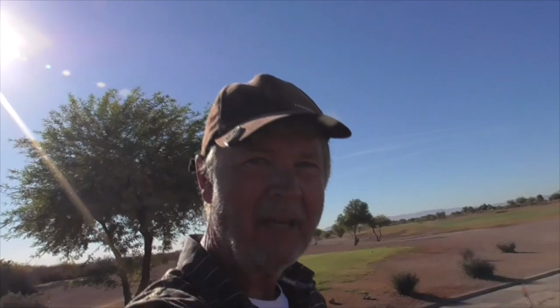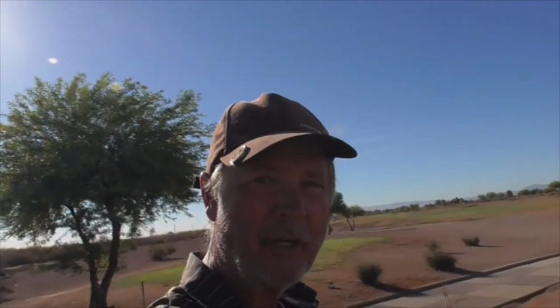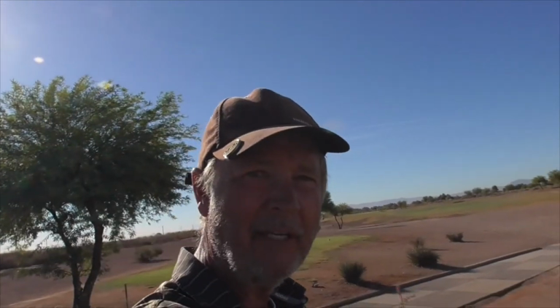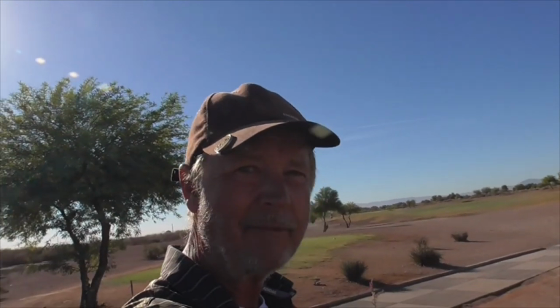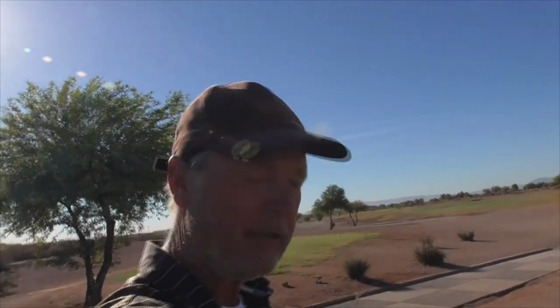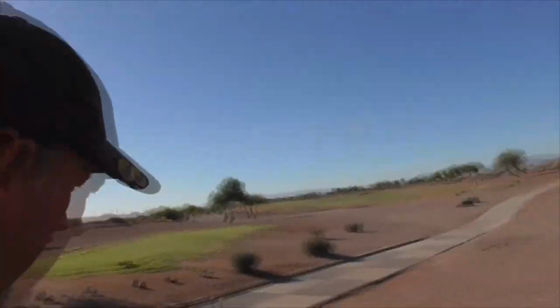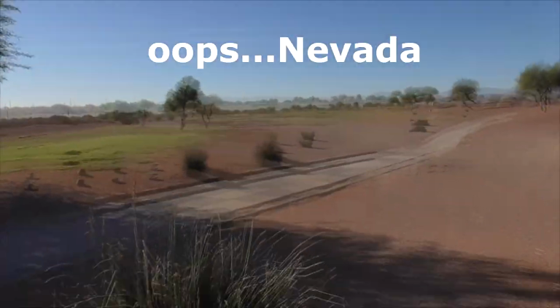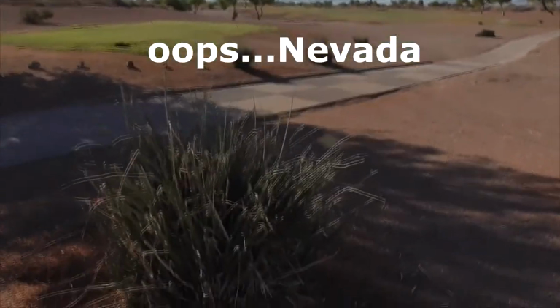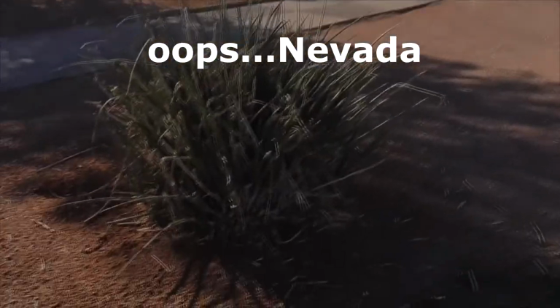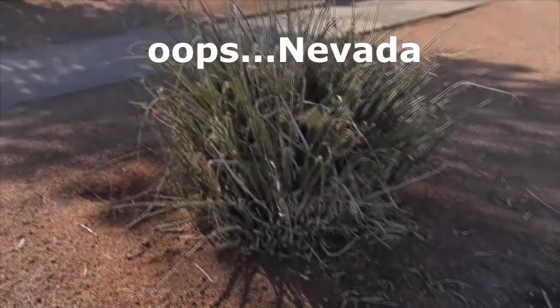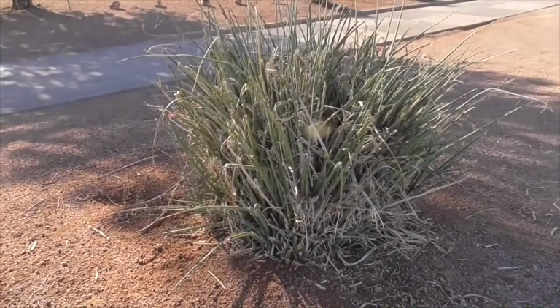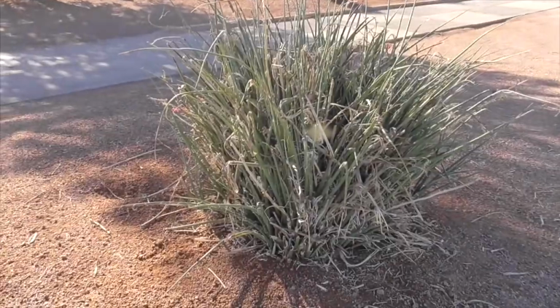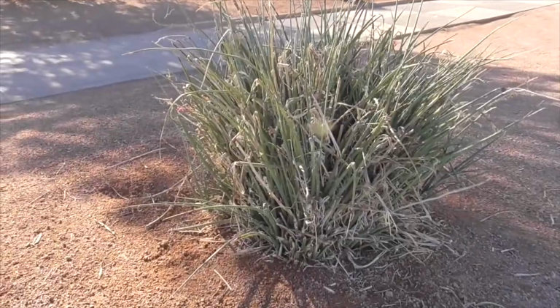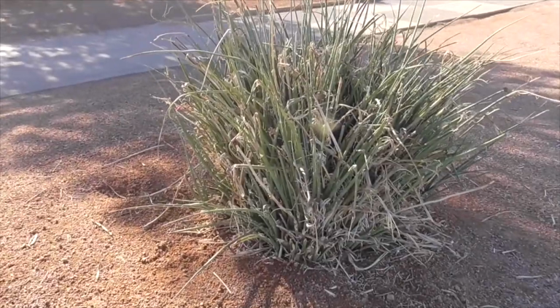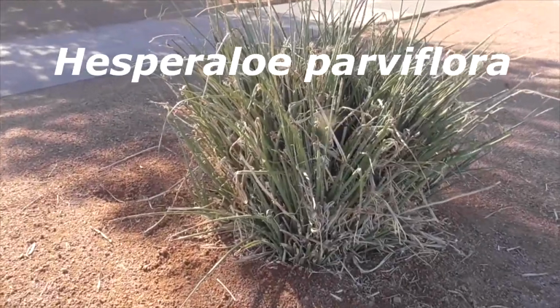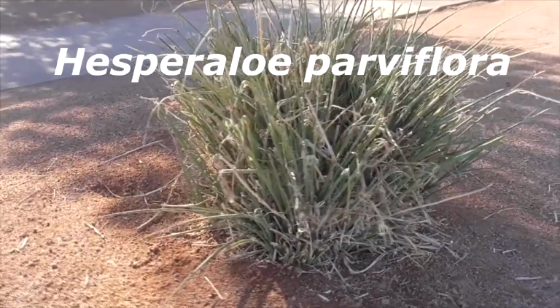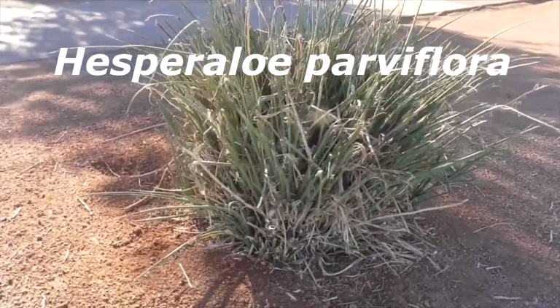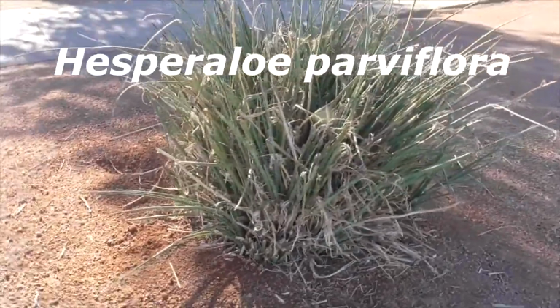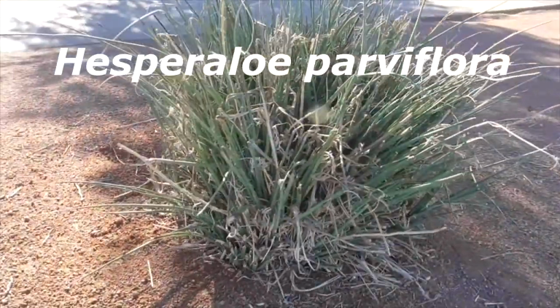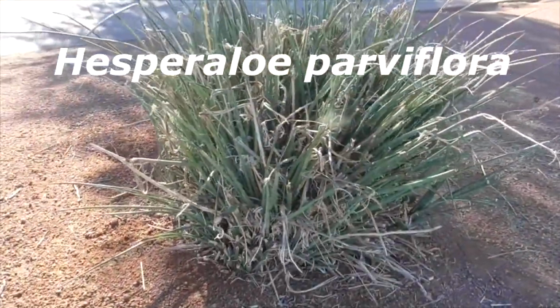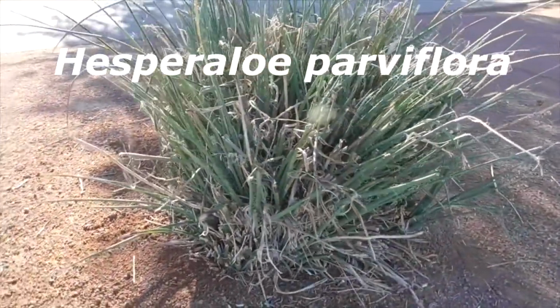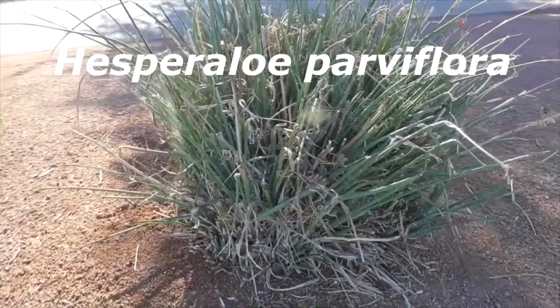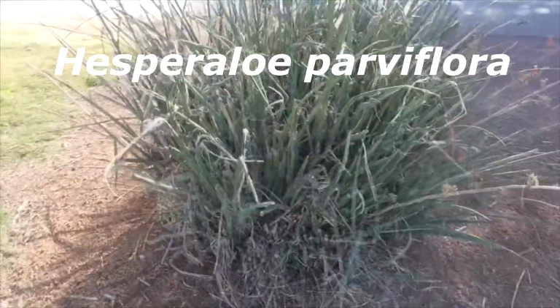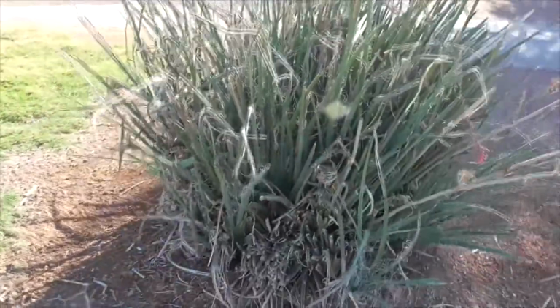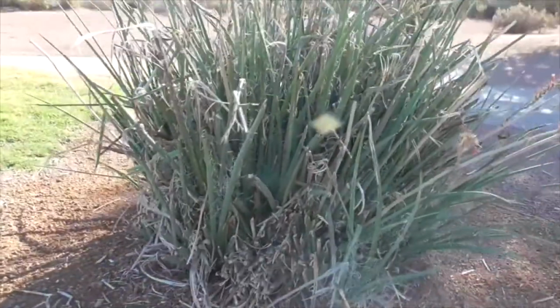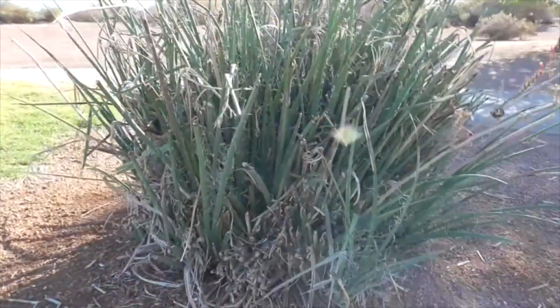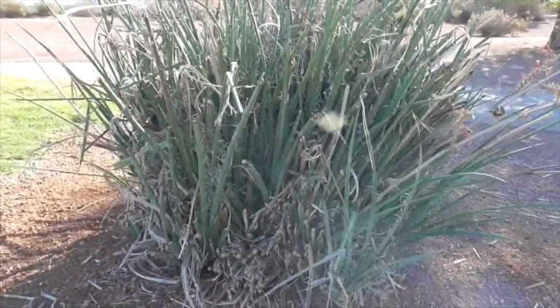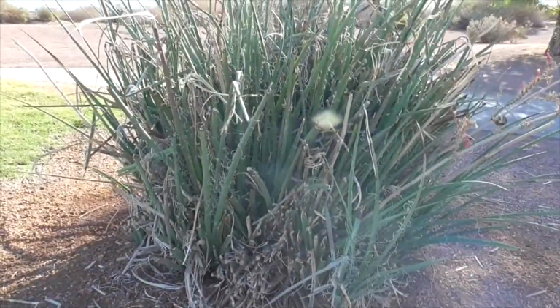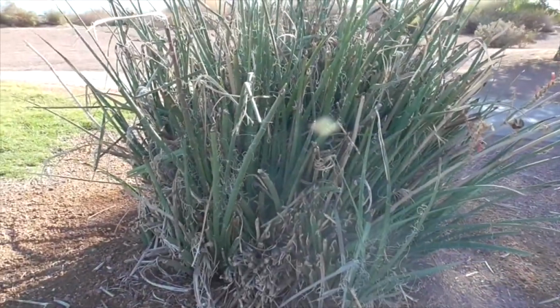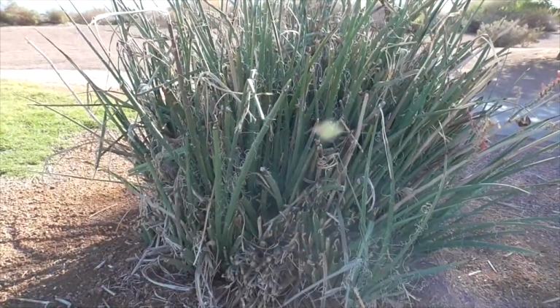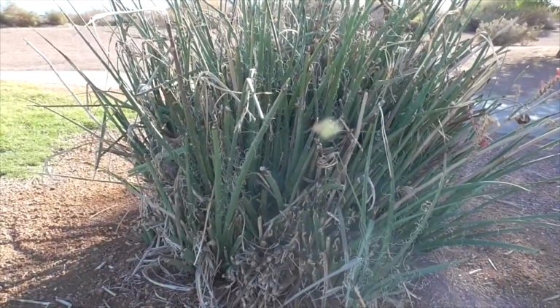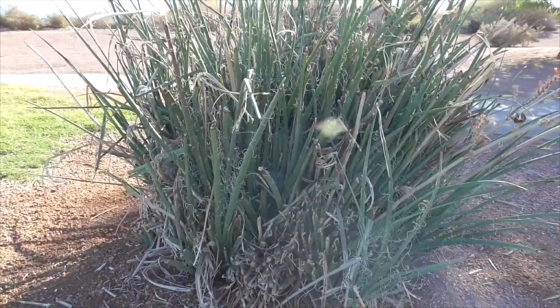Hey, it's a great day in Laughlin, Arizona. This plant here is a red yucca. It is Hesperaloë parviflora. This comes from West Texas and northern Mexico.